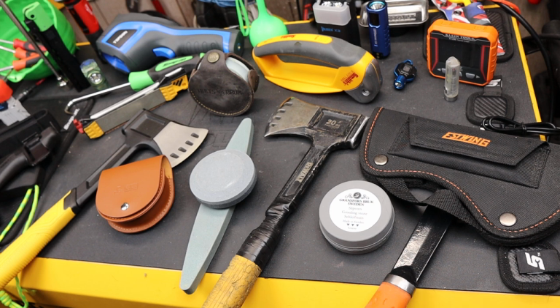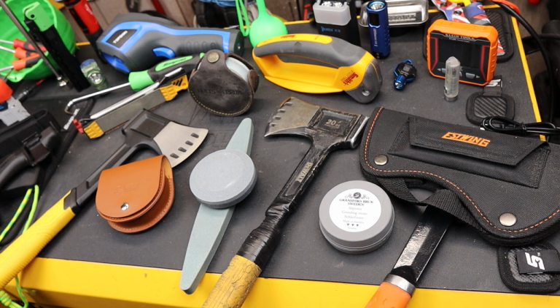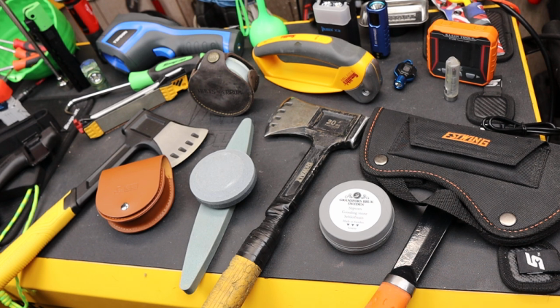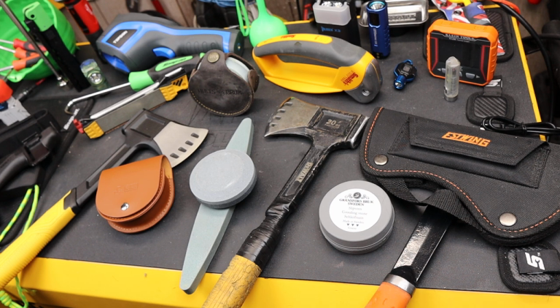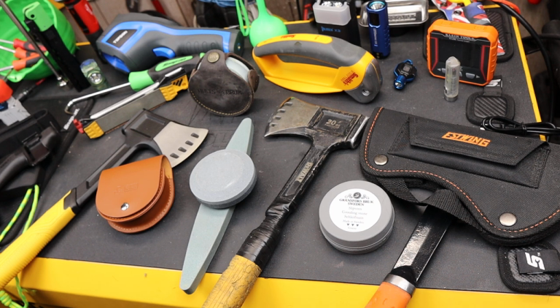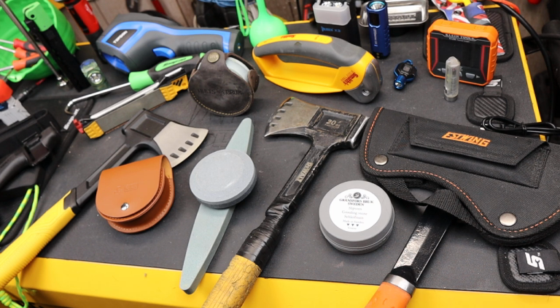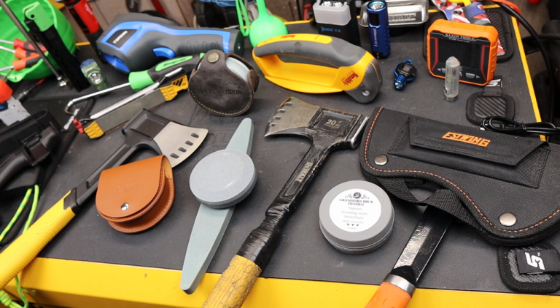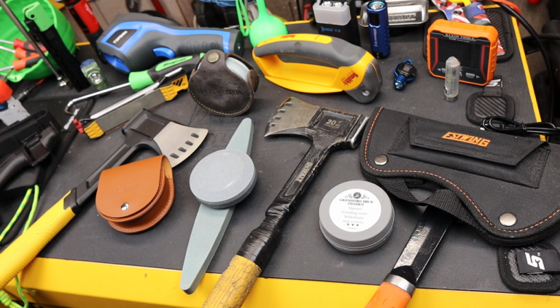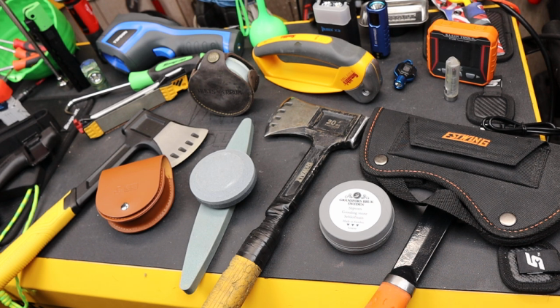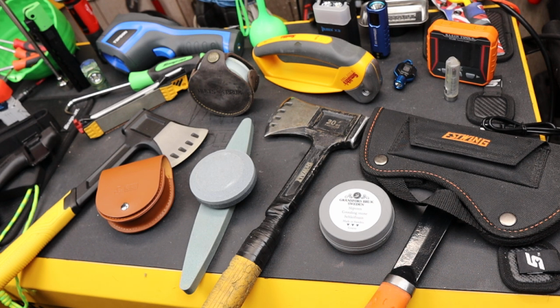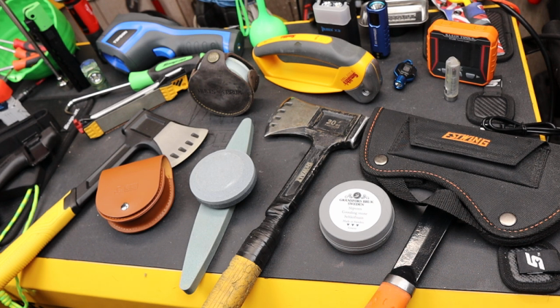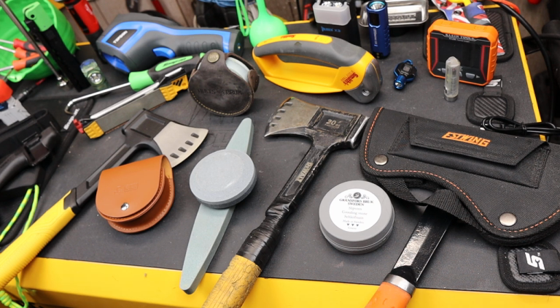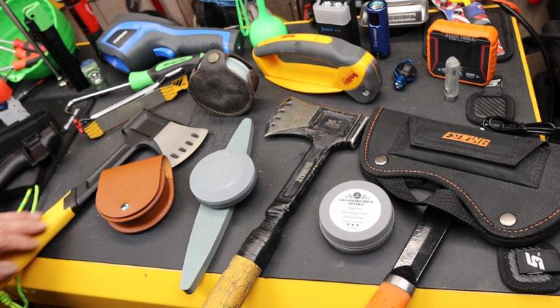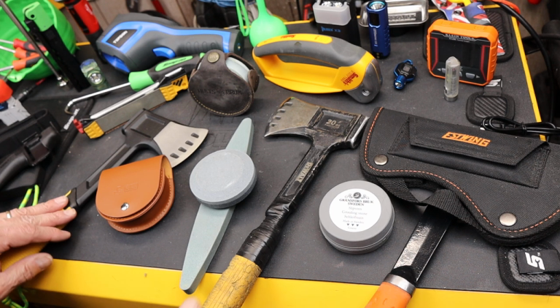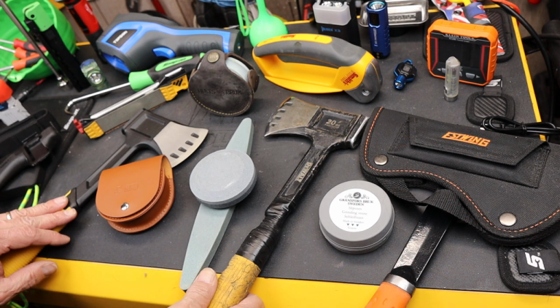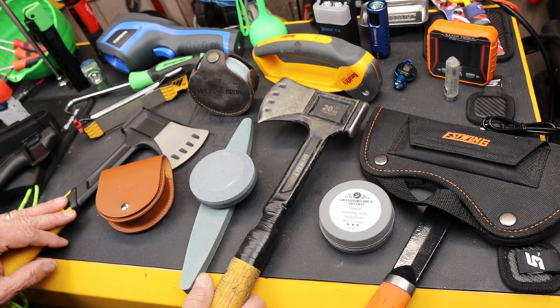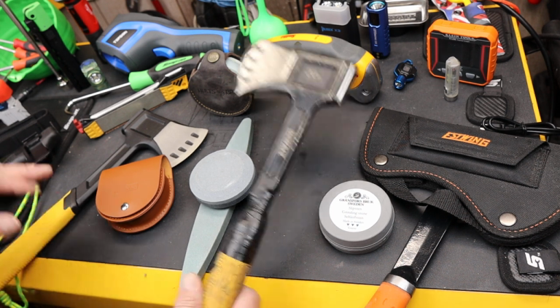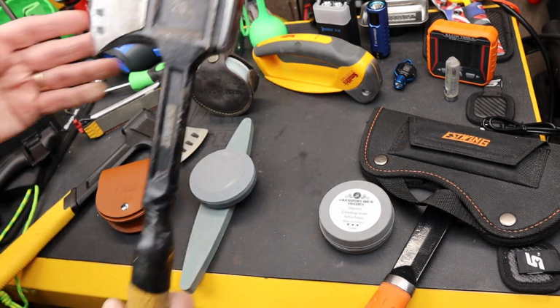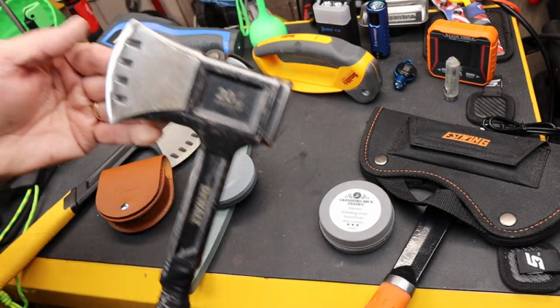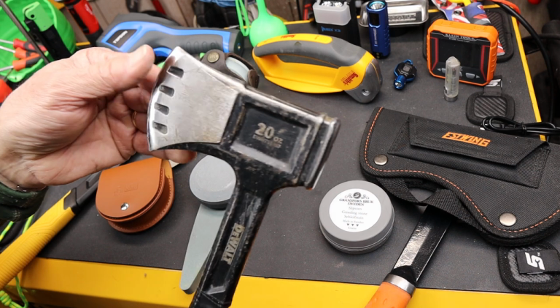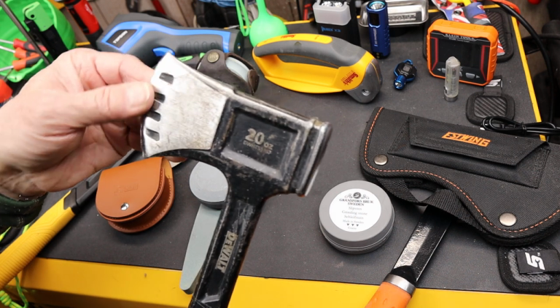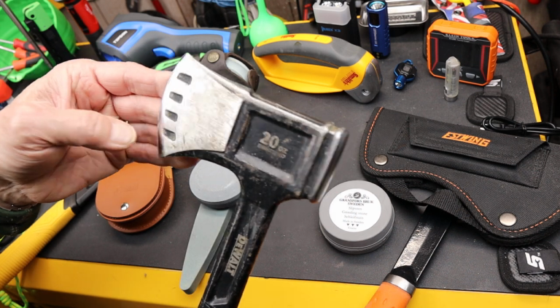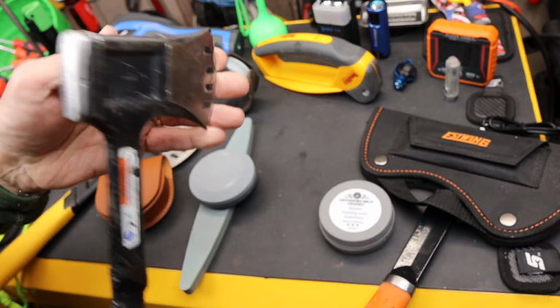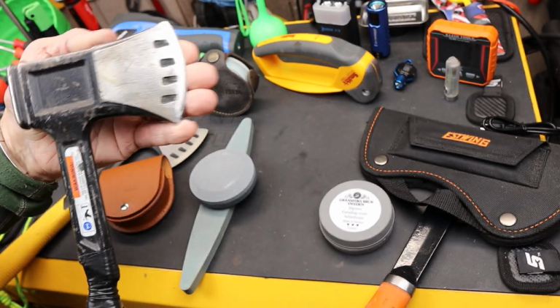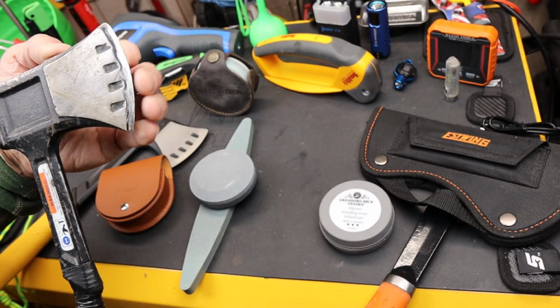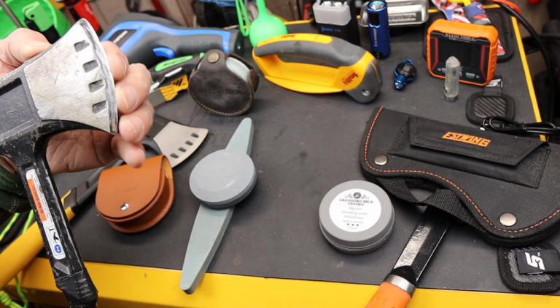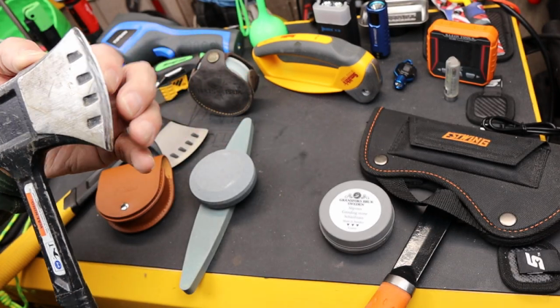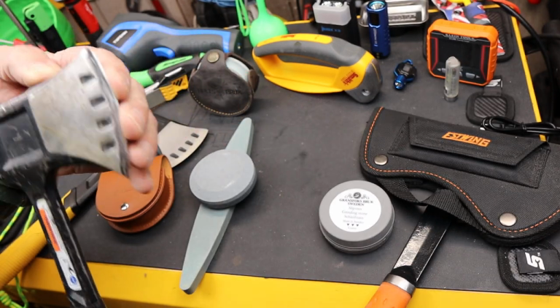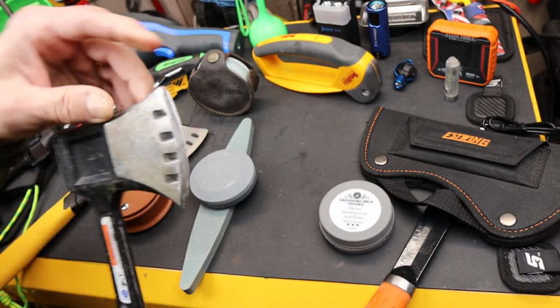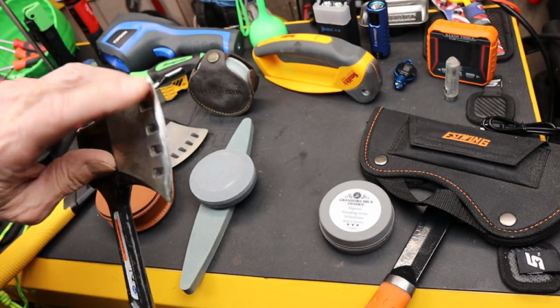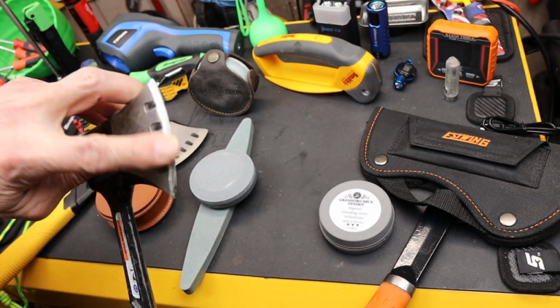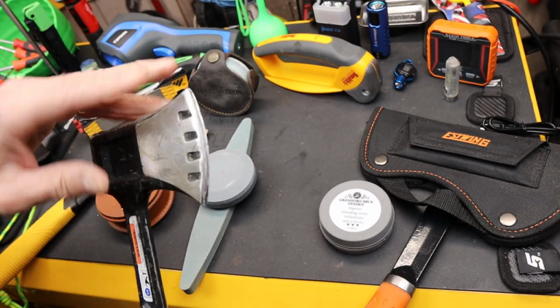Howdy folks, Doc here with Last Best Tool. And if you use hatchets and axes, you know you've got to maintain those blades — the cutting edge on them.